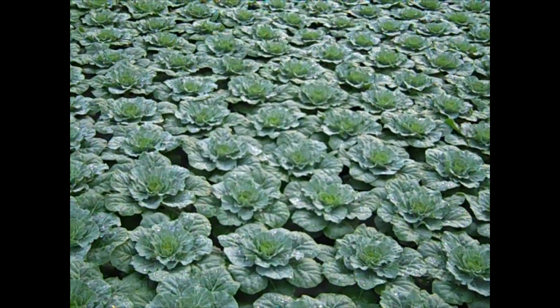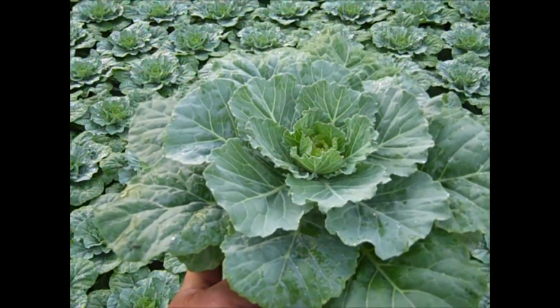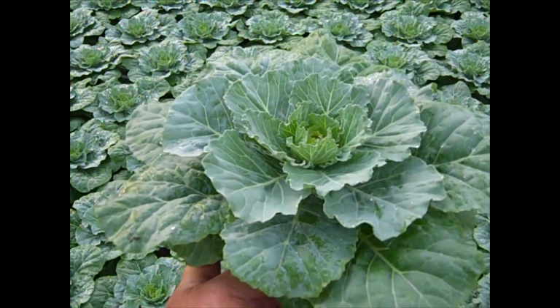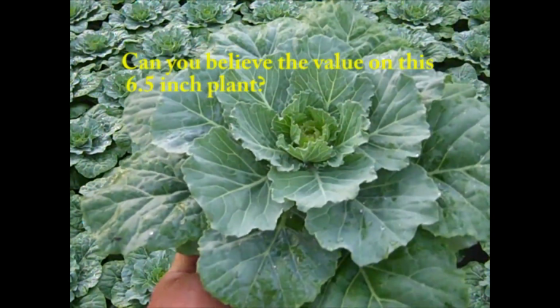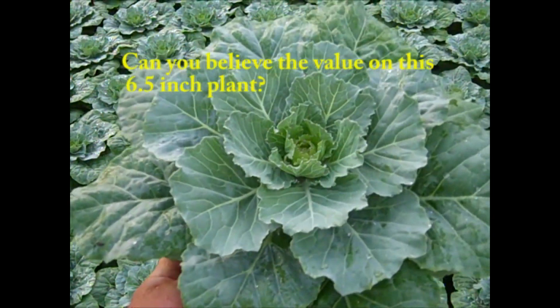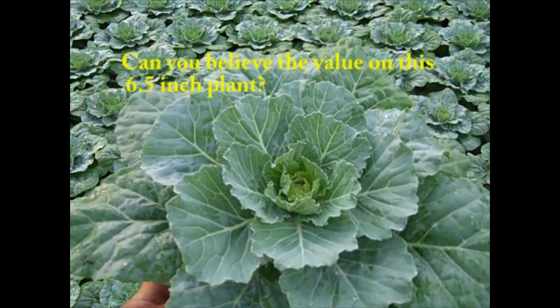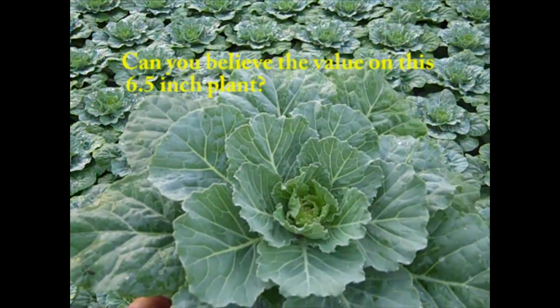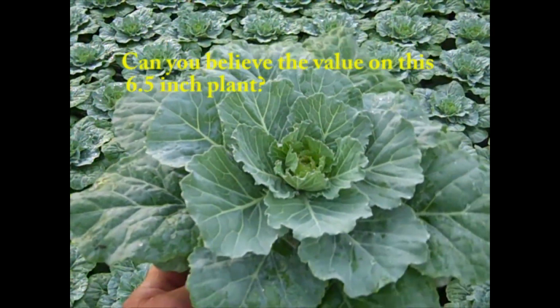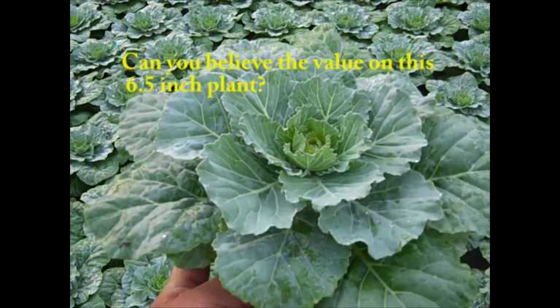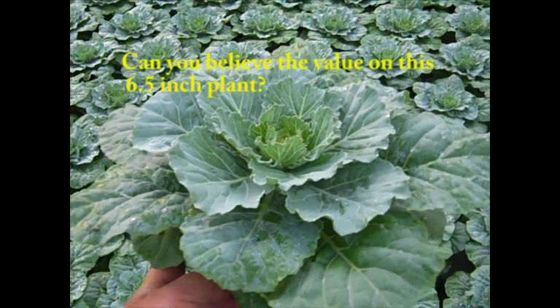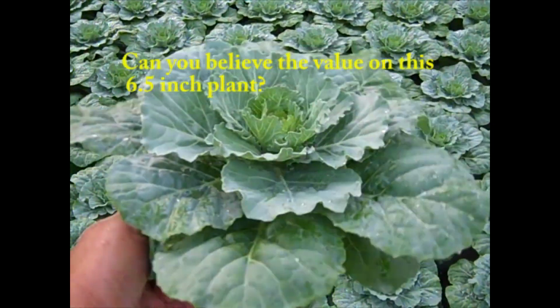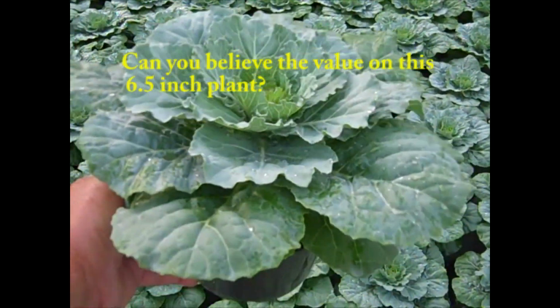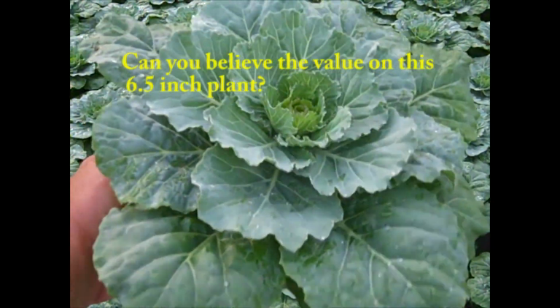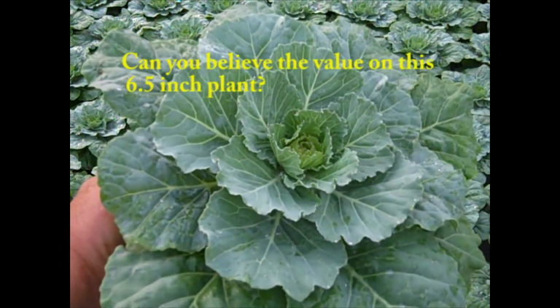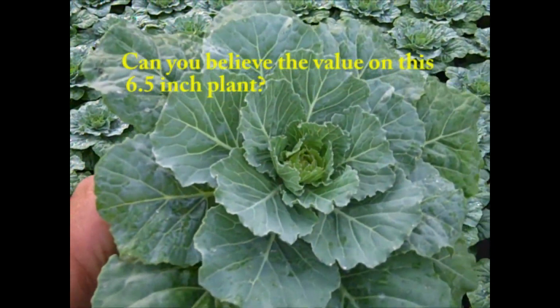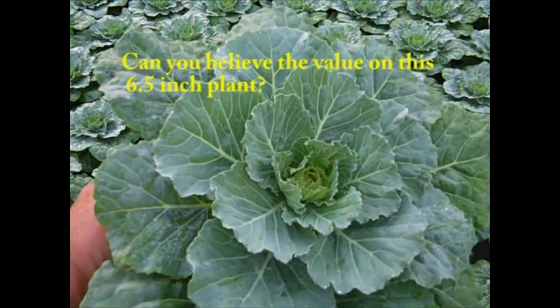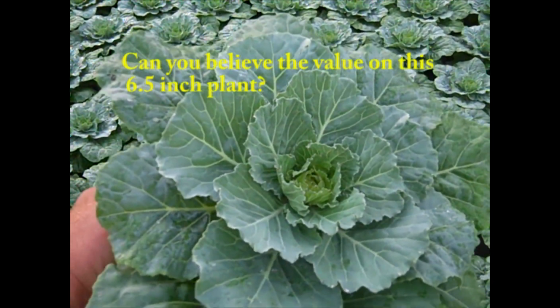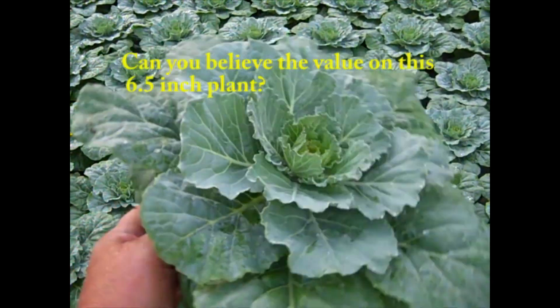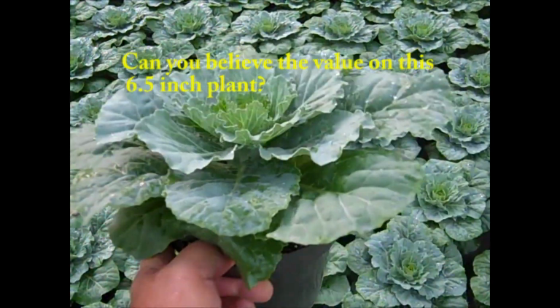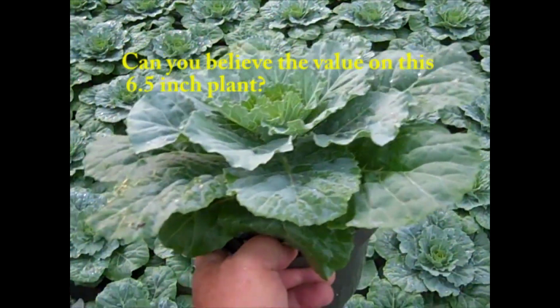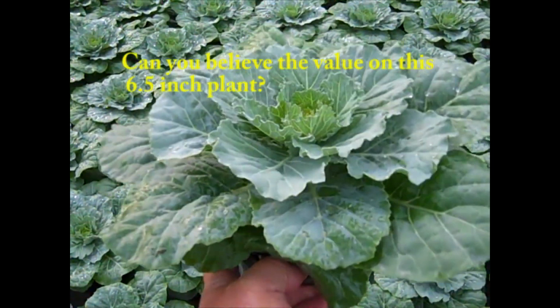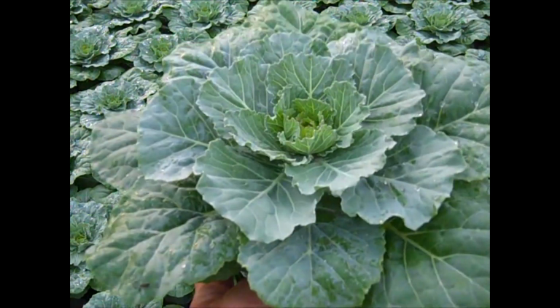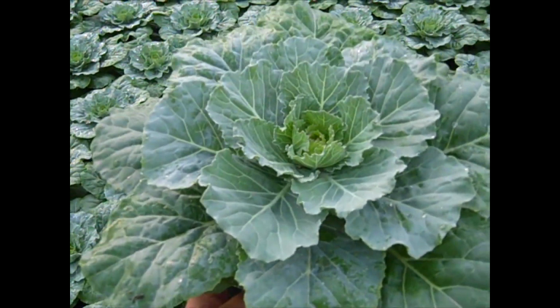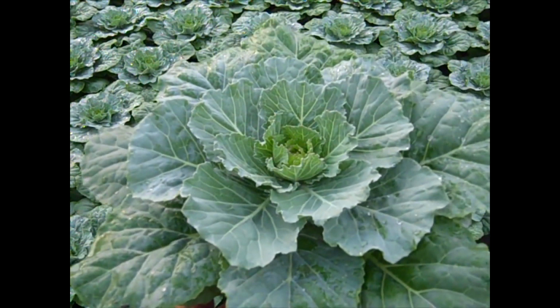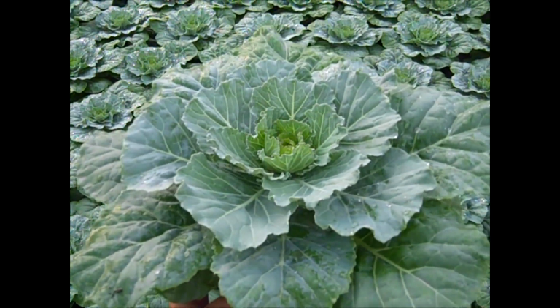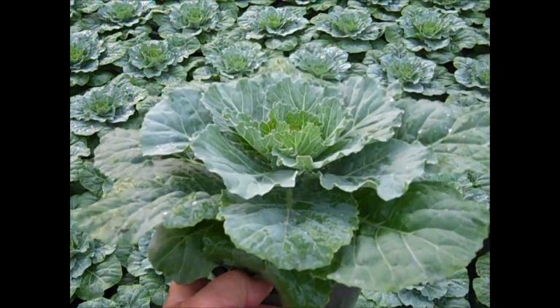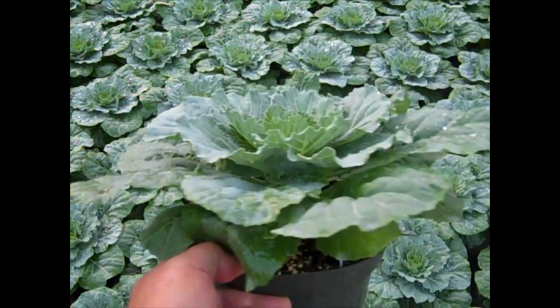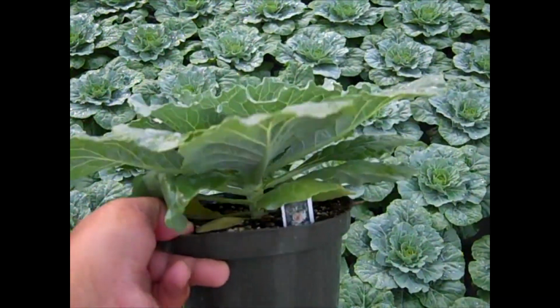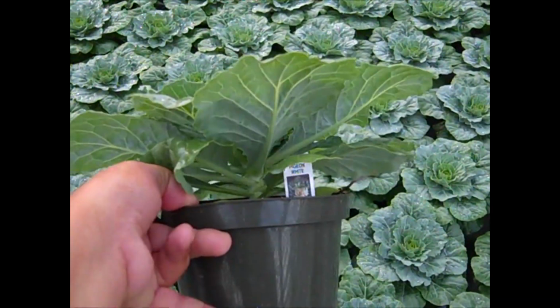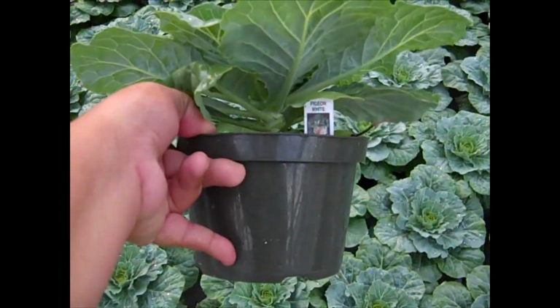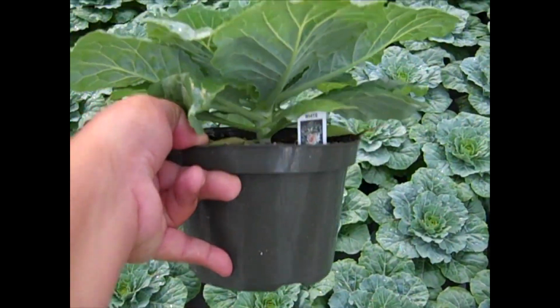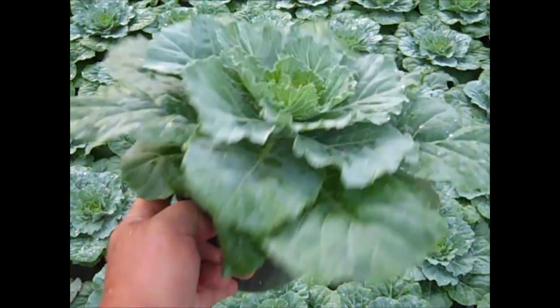Here we have ornamental cabbage and this one is Pigeon White. You can see the nice size on this rosette type plant. Nice, heavy, full plants — good value.